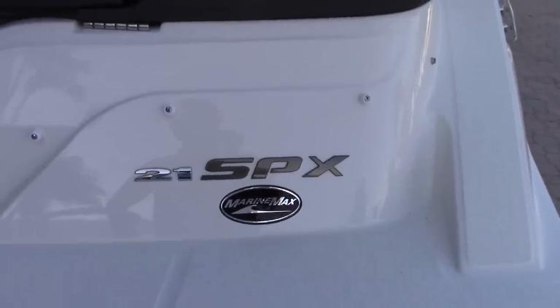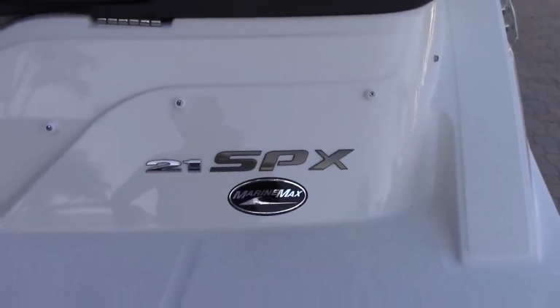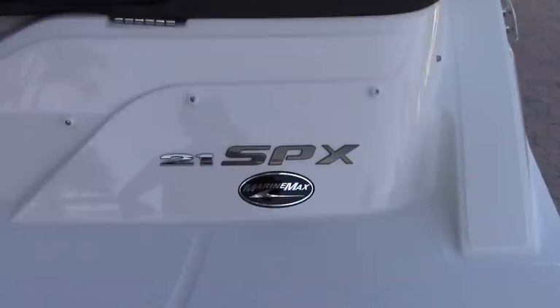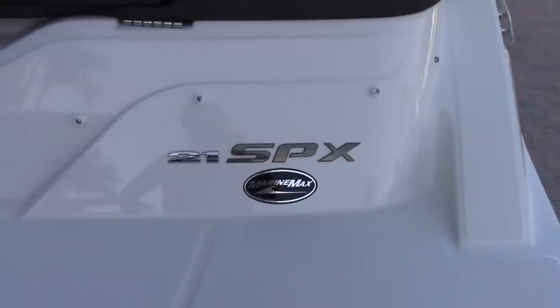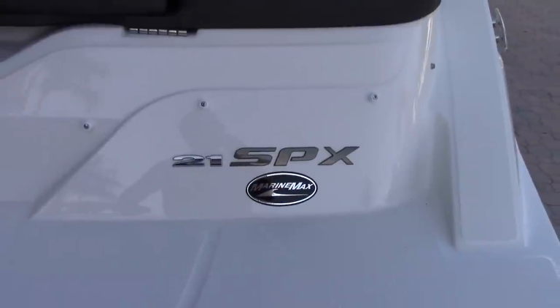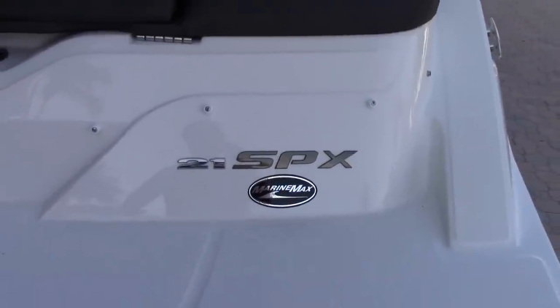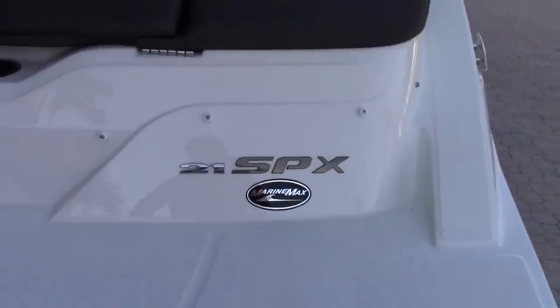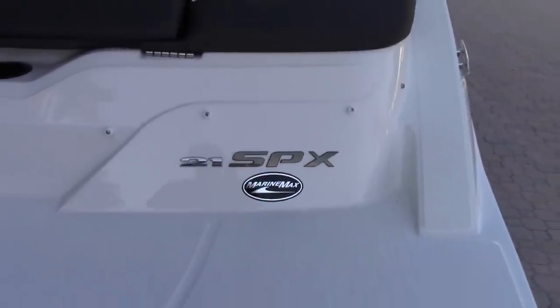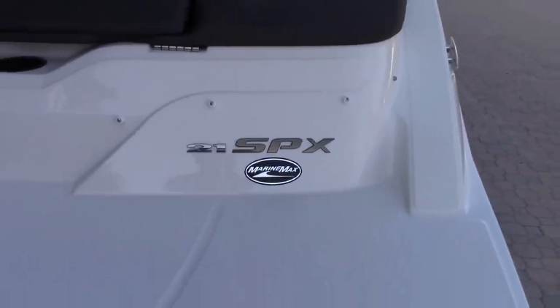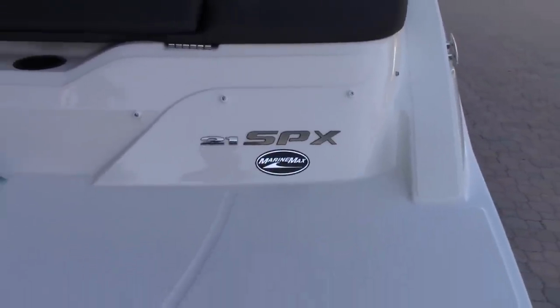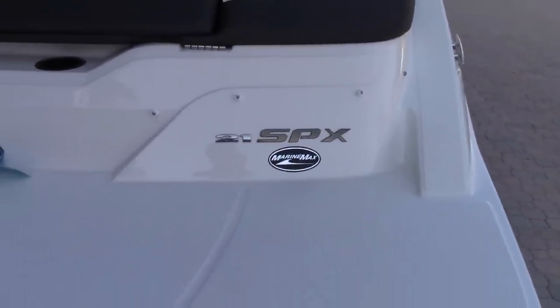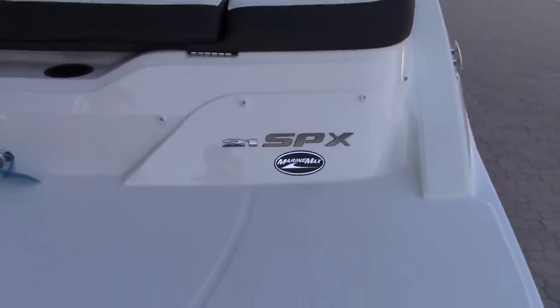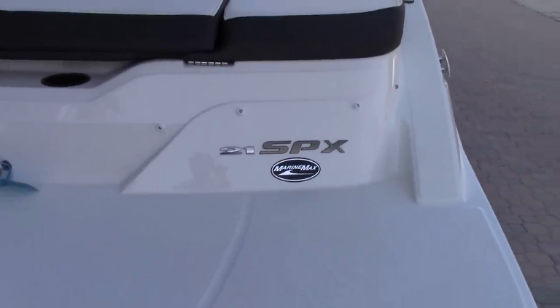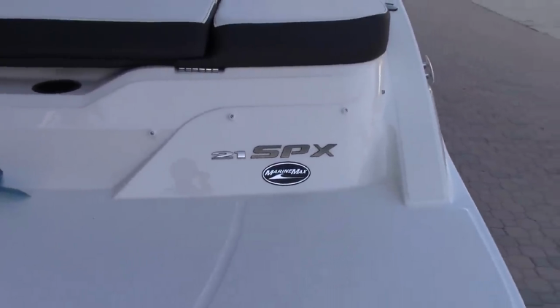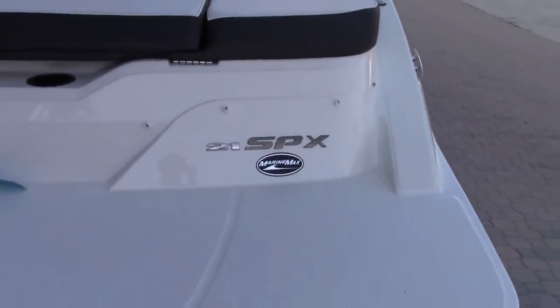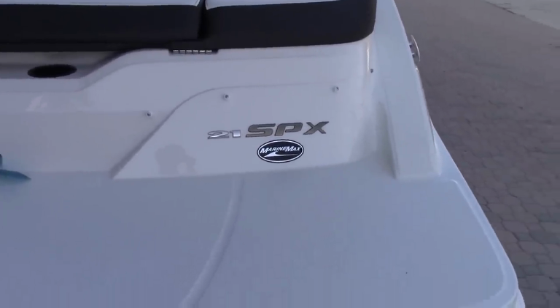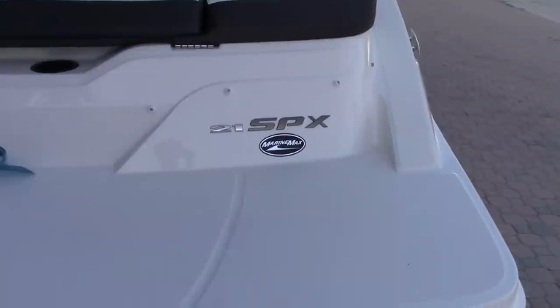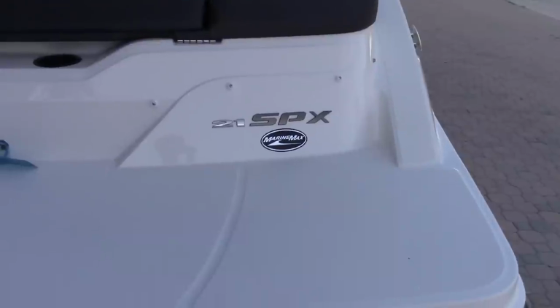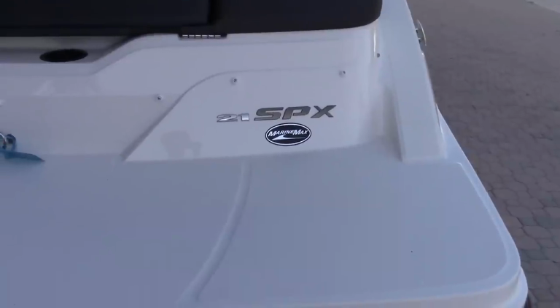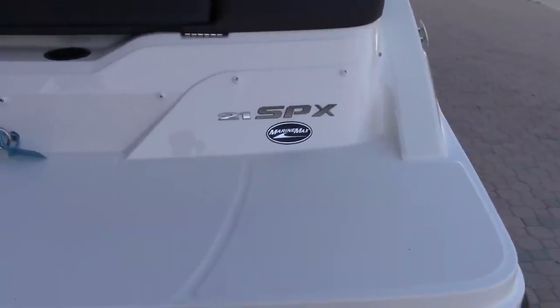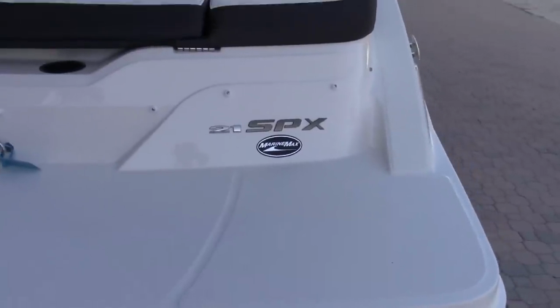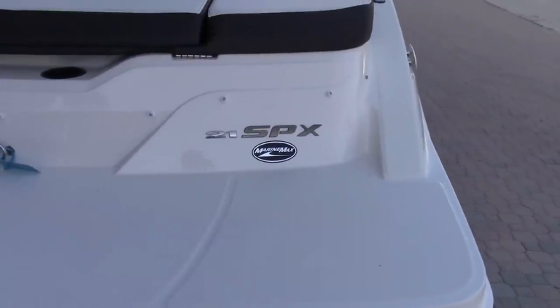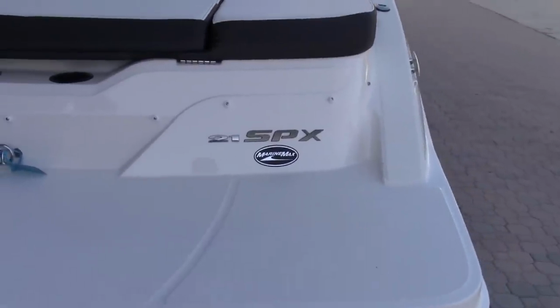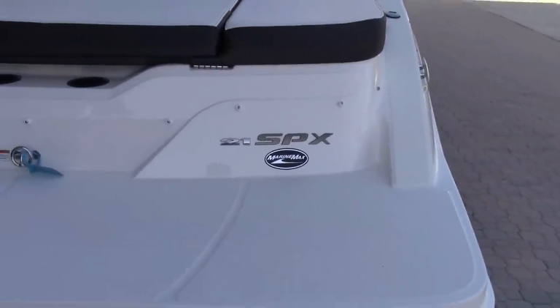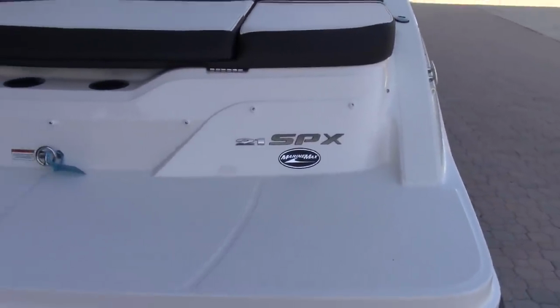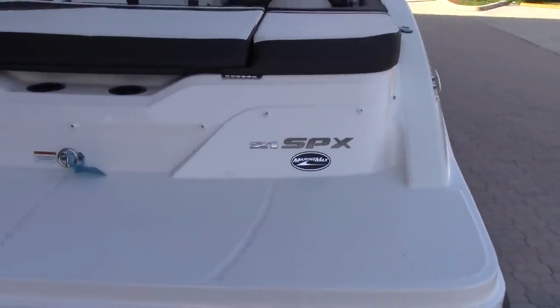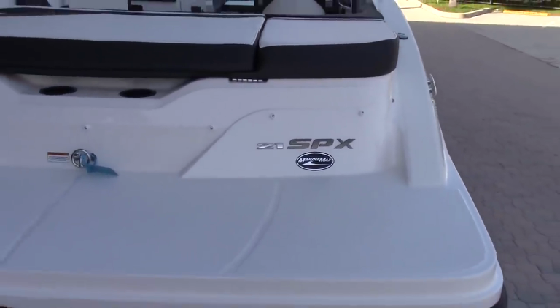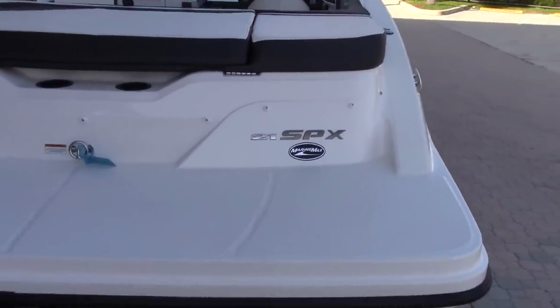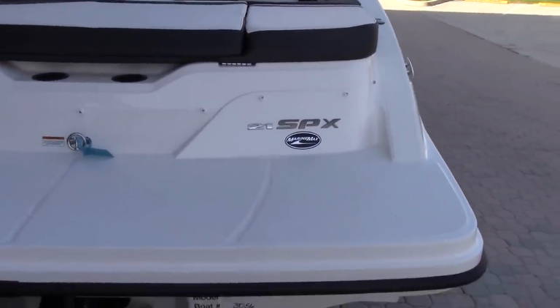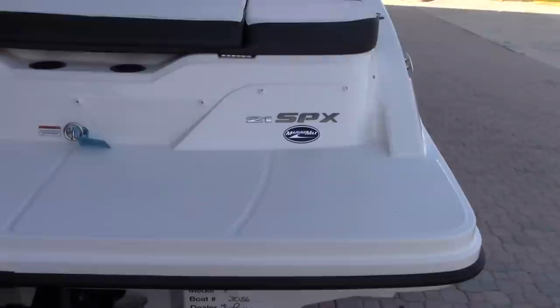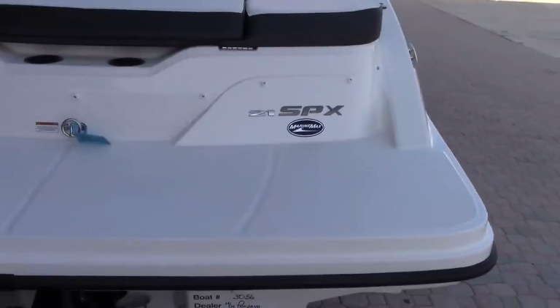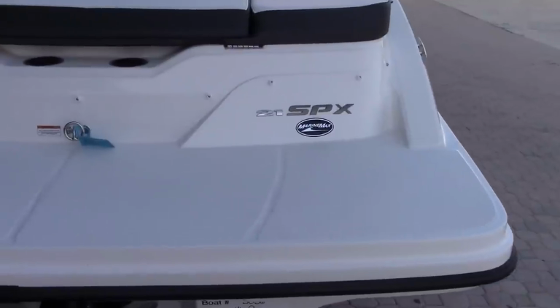Good afternoon, my name is Ryan Steele here at MarineMax in Pompano Beach. Thank you very much for taking the time with me today while we review the Sea Ray 21 SPX.